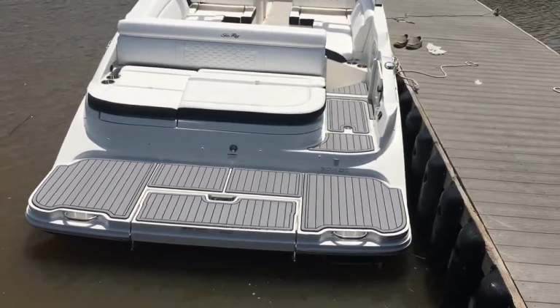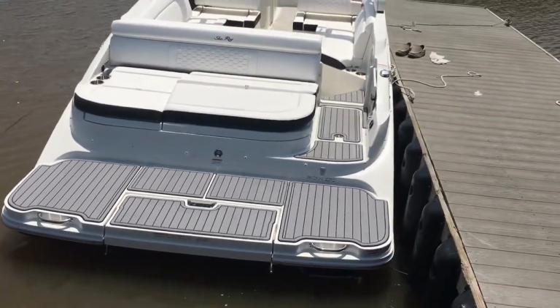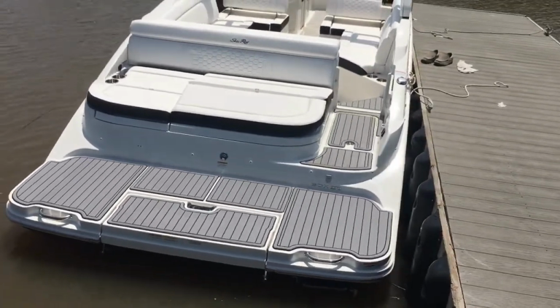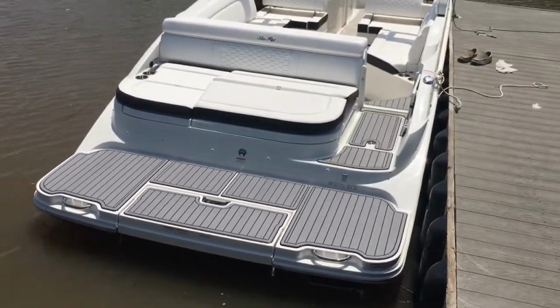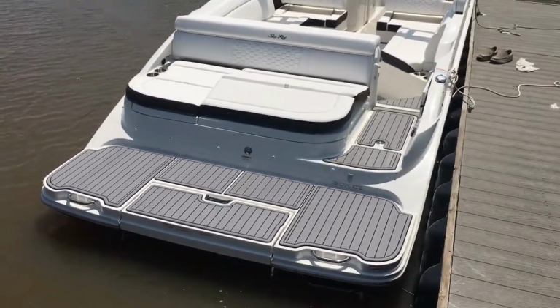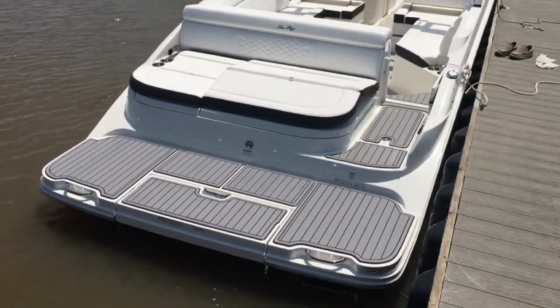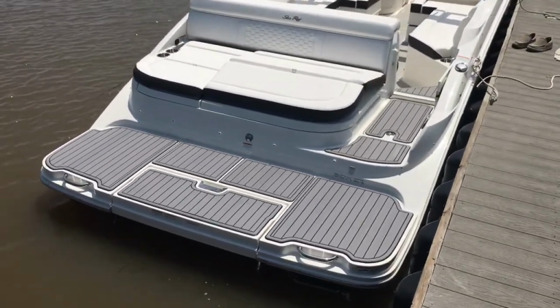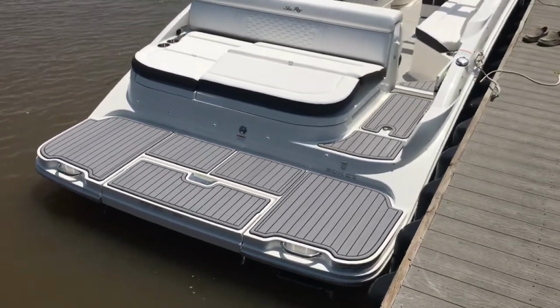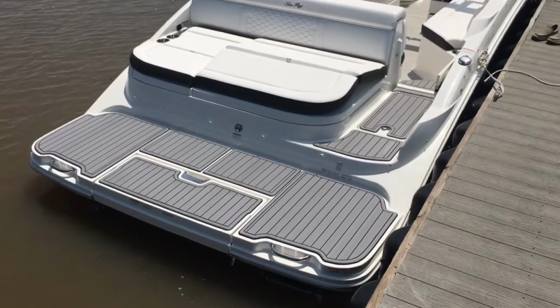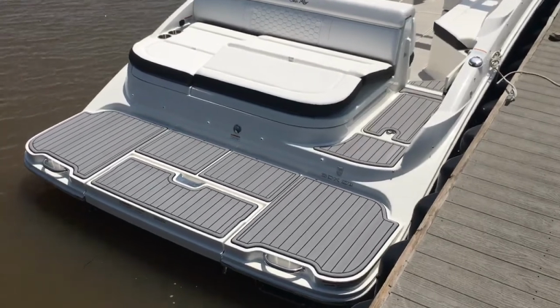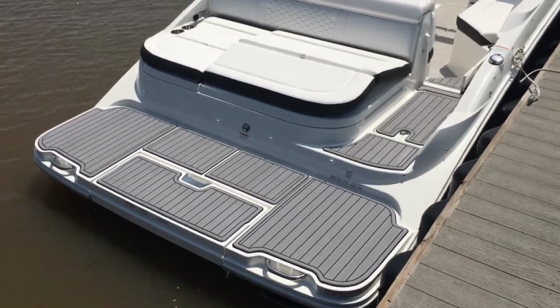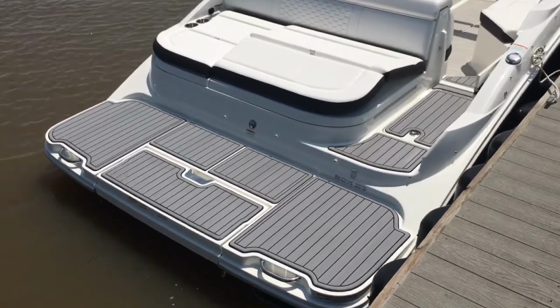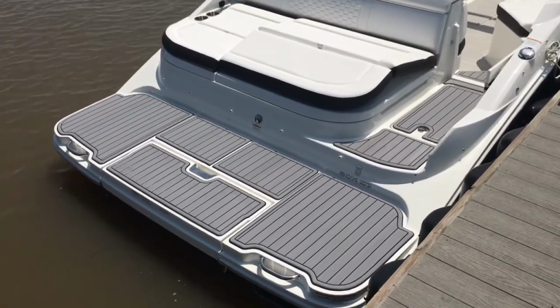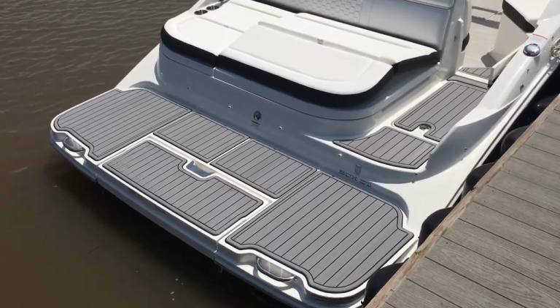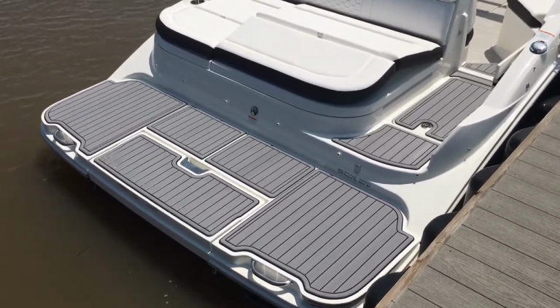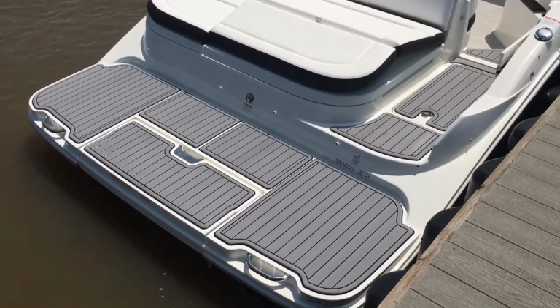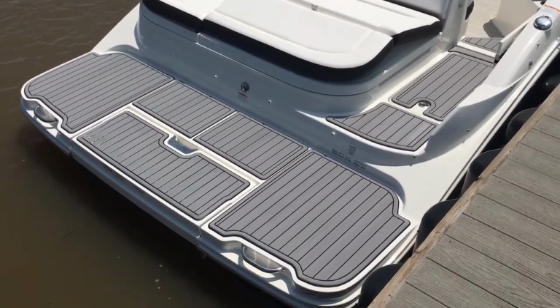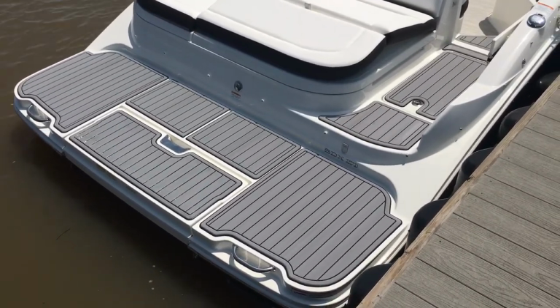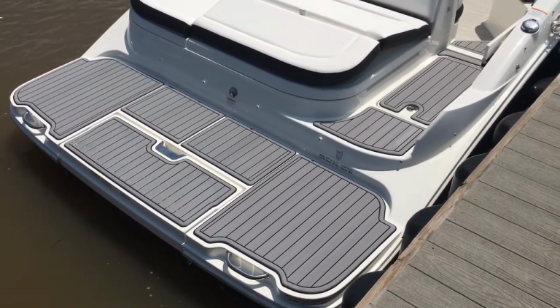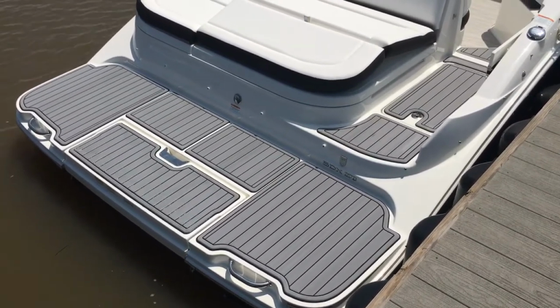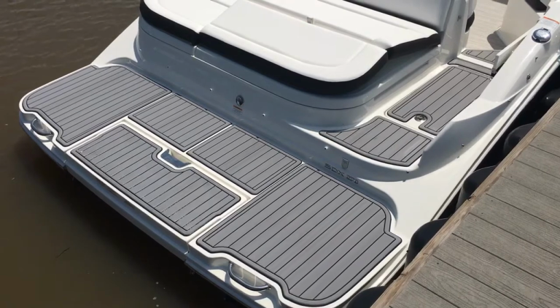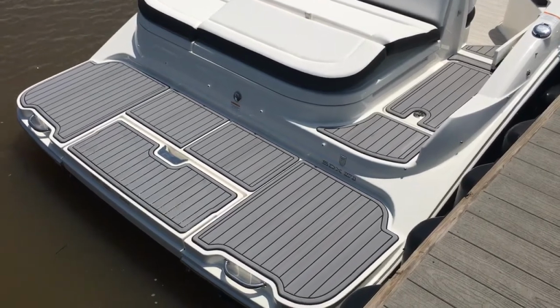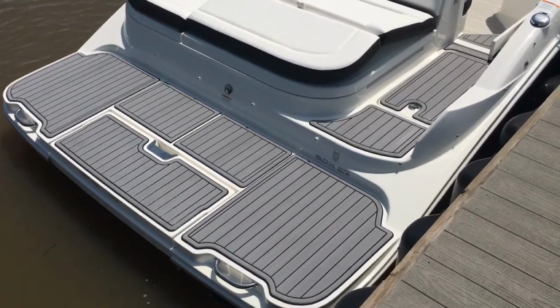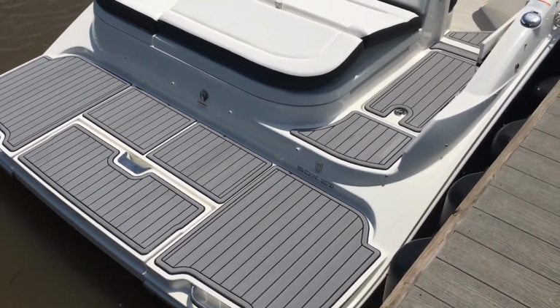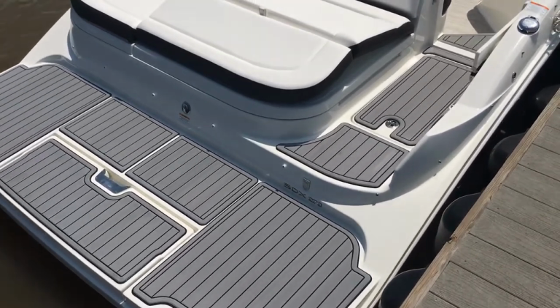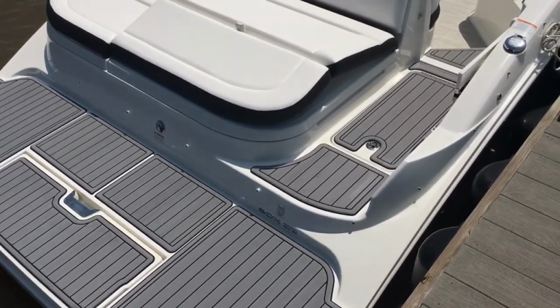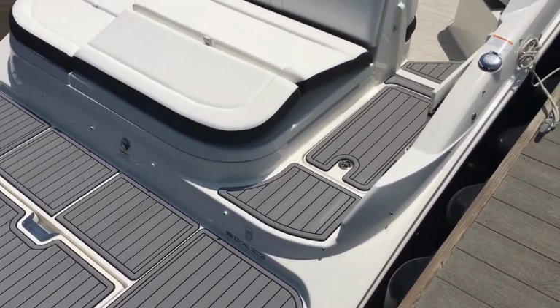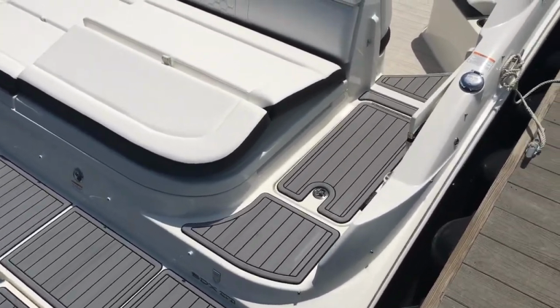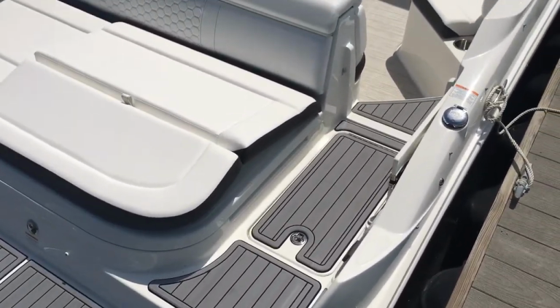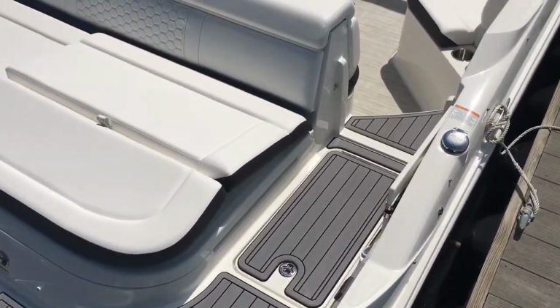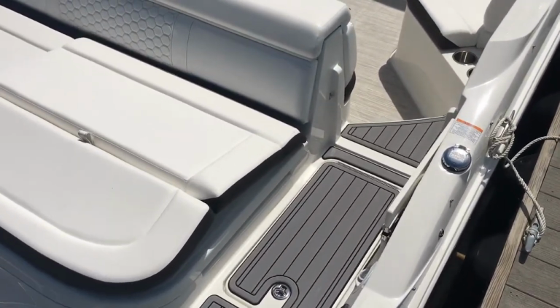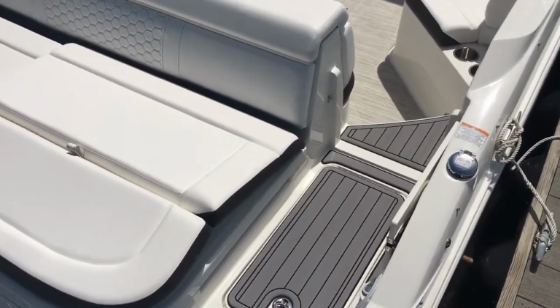The other thing you're going to notice, which has become really popular, is the Sea Deck. This is the Storm Gray Sea Deck, and we have it on the swim platform as well as the walkthrough and the step into the boat.